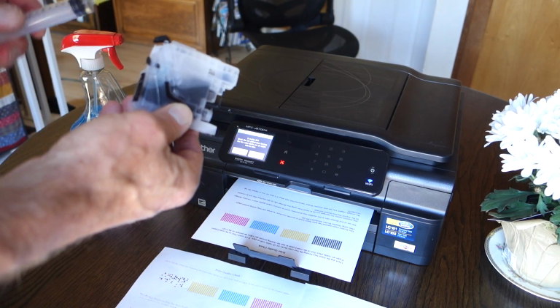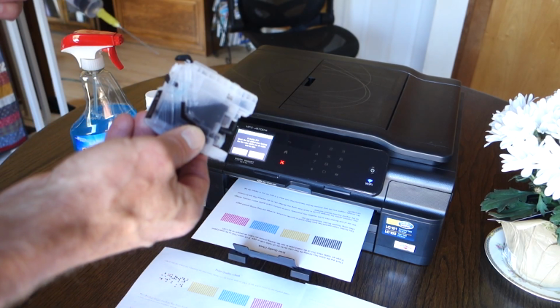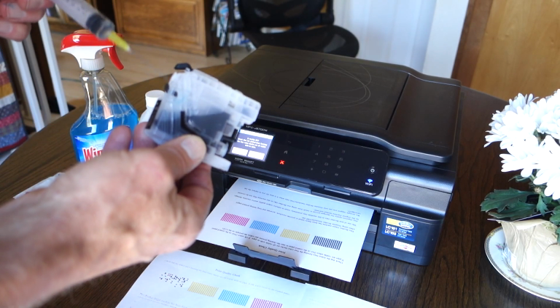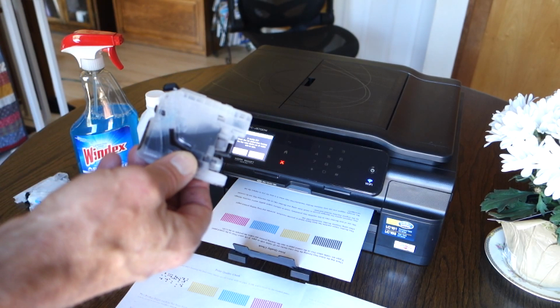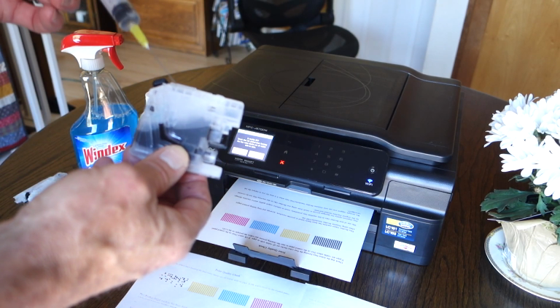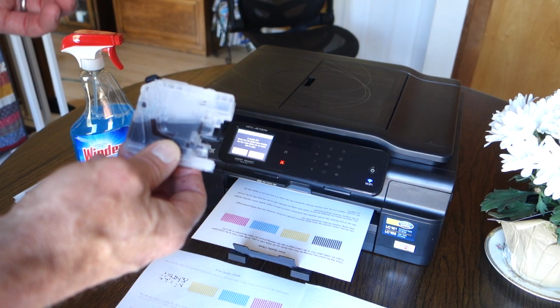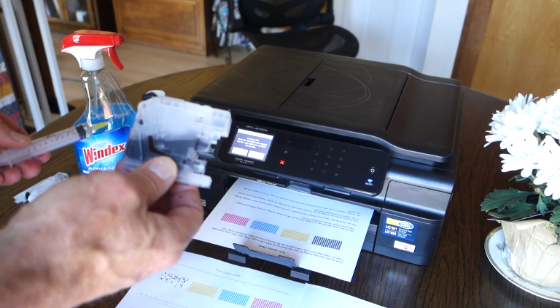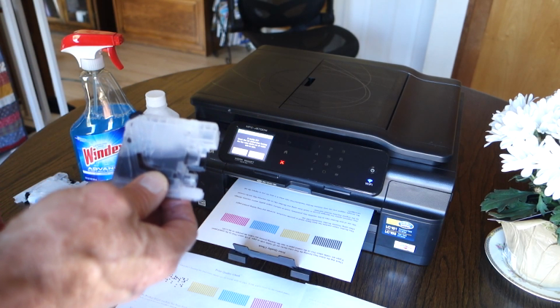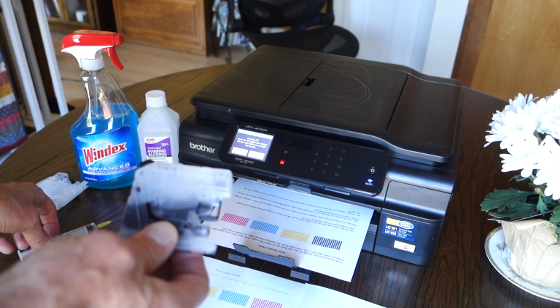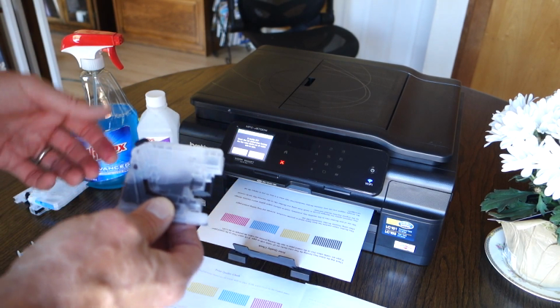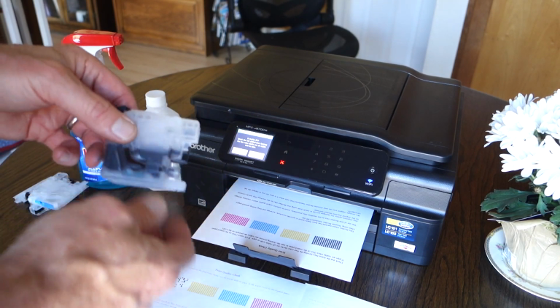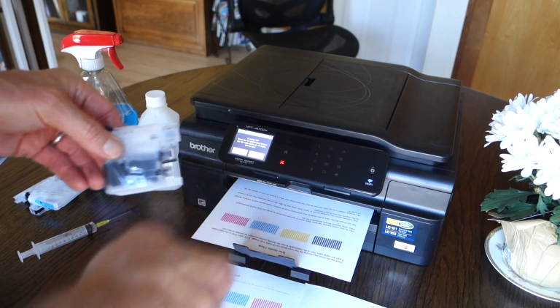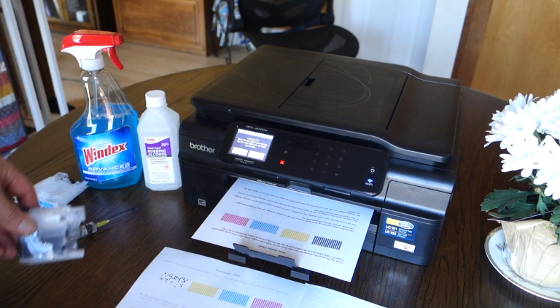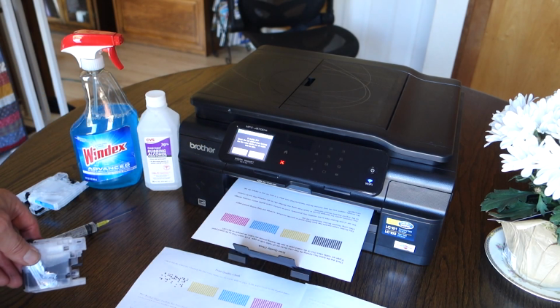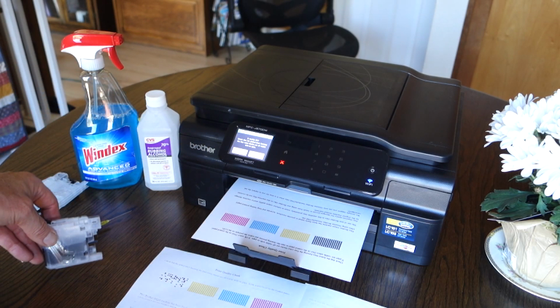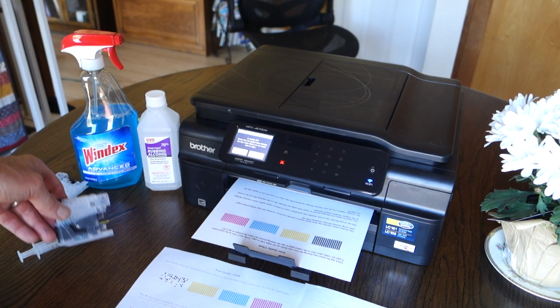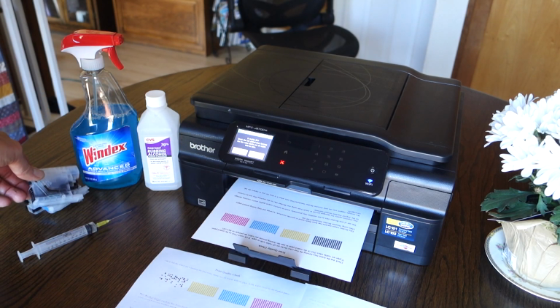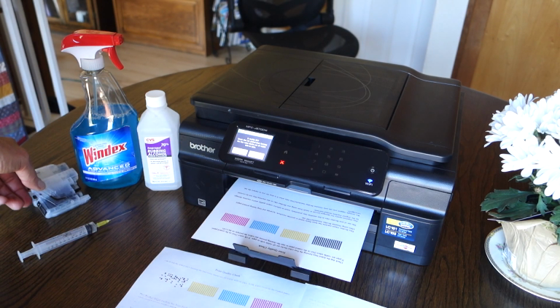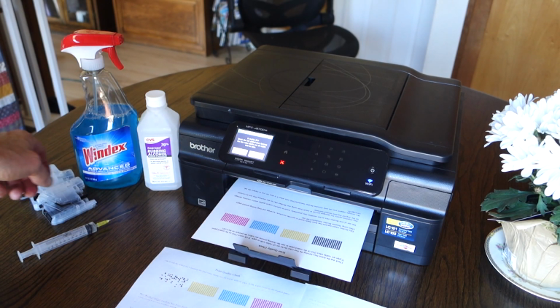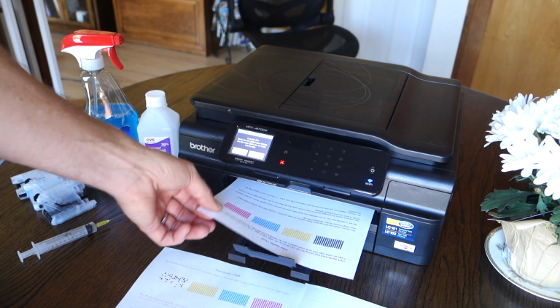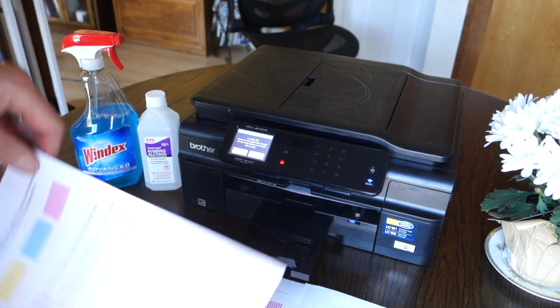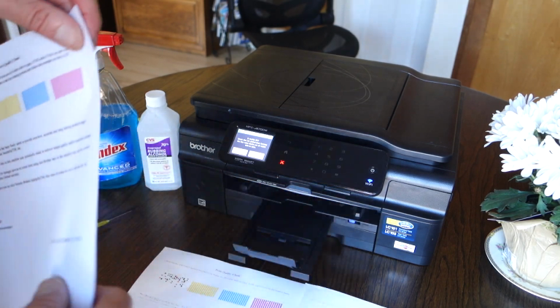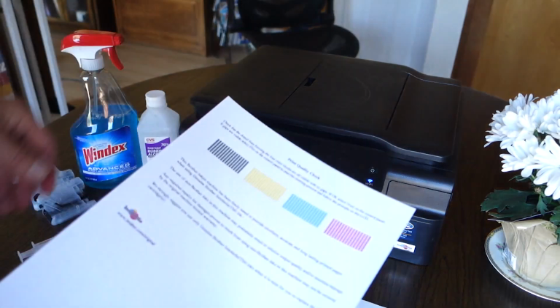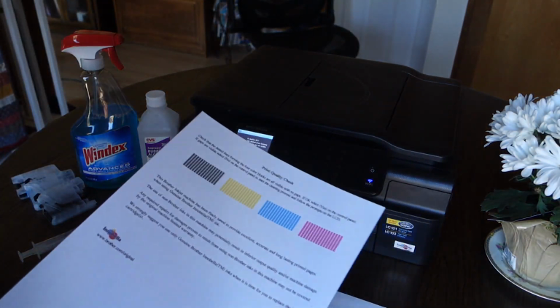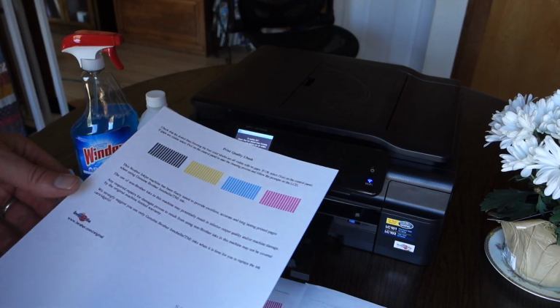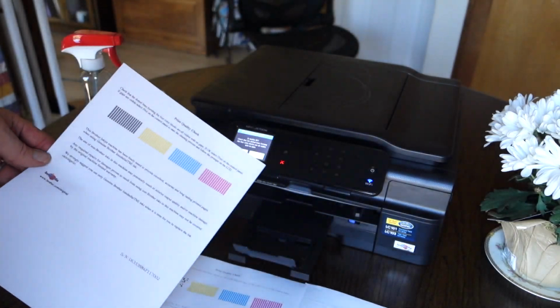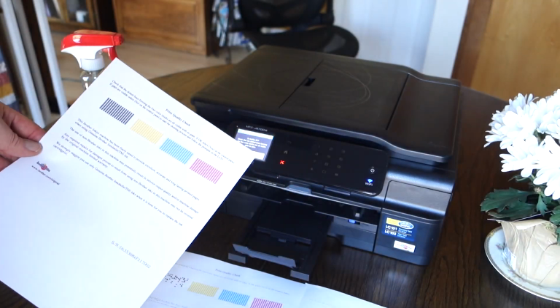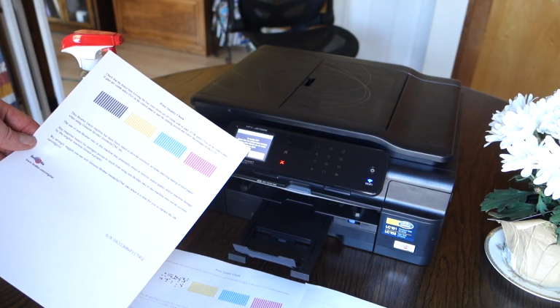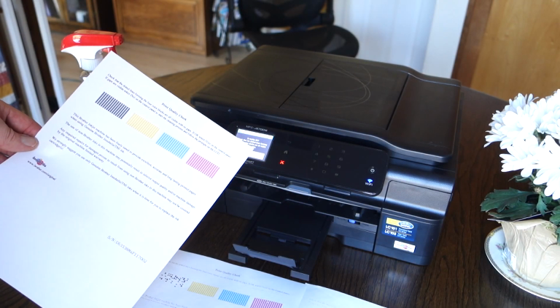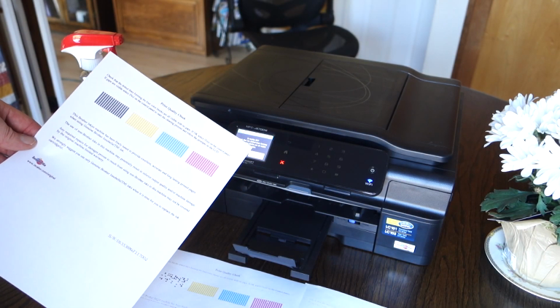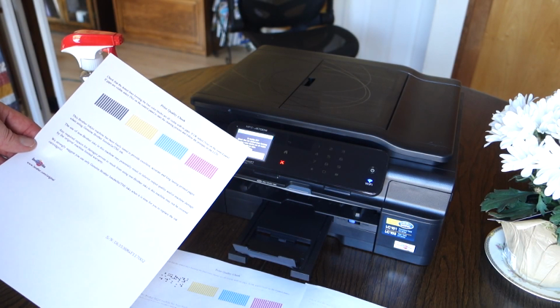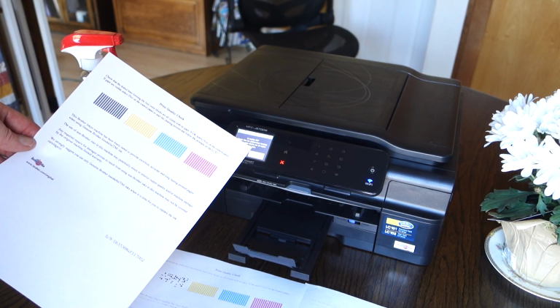I just filled that solution up in the cartridge, put it in the printer, ran the cleaning cycle, and as you can see it works great.